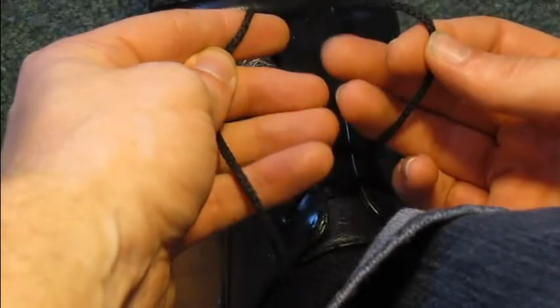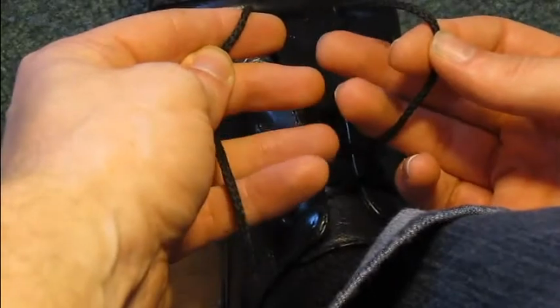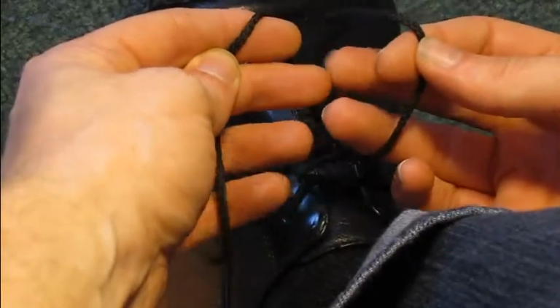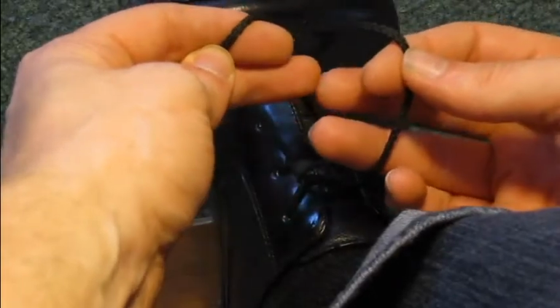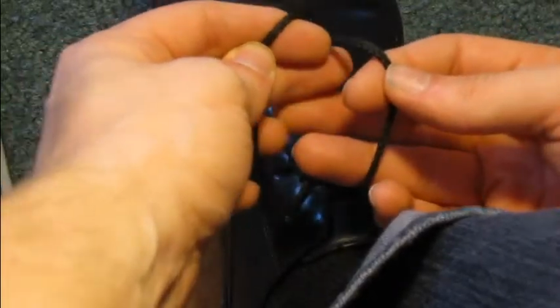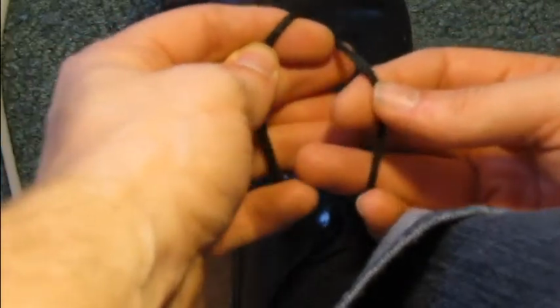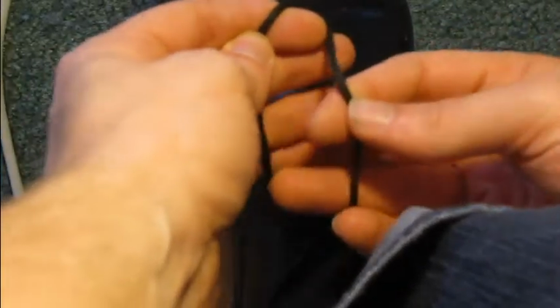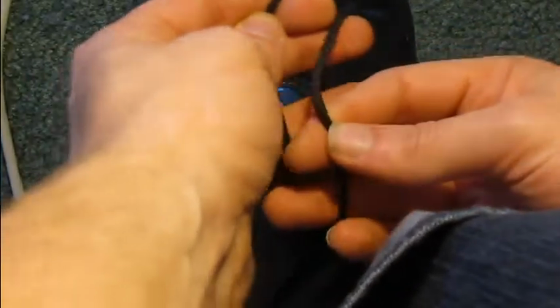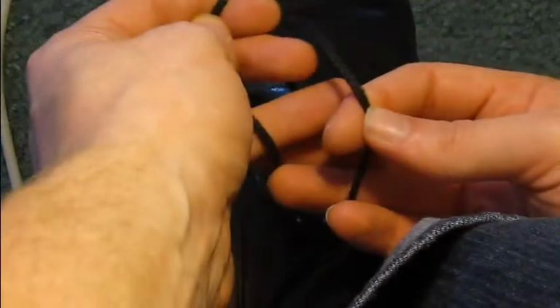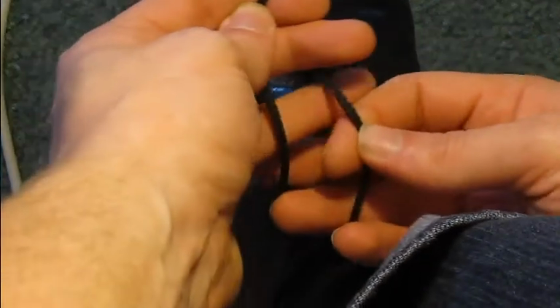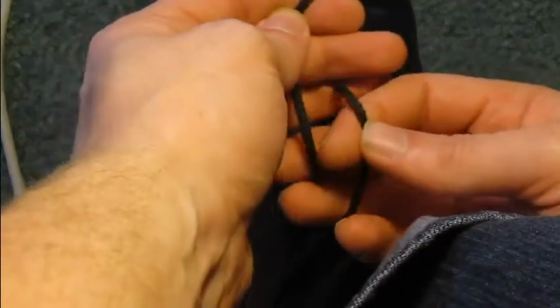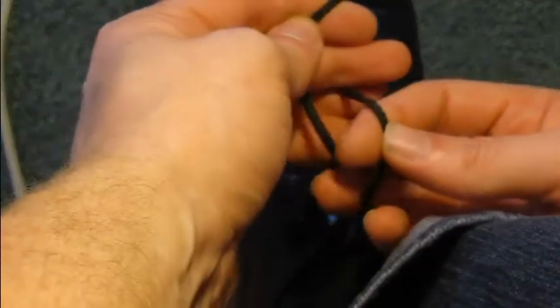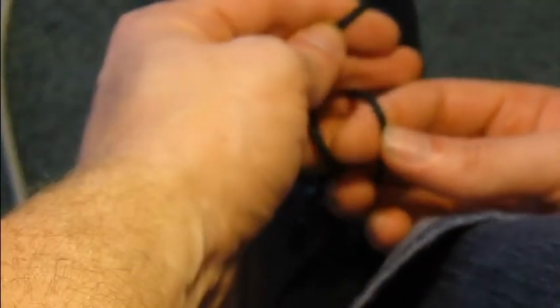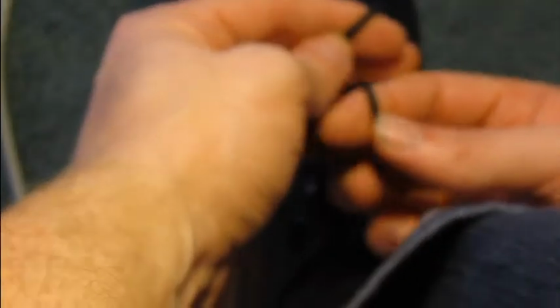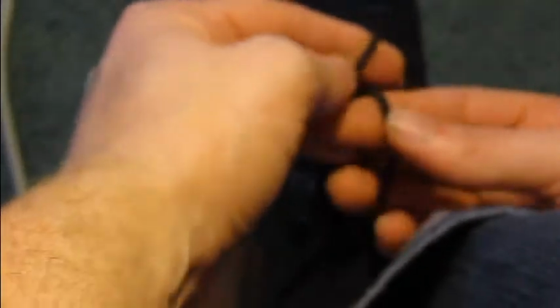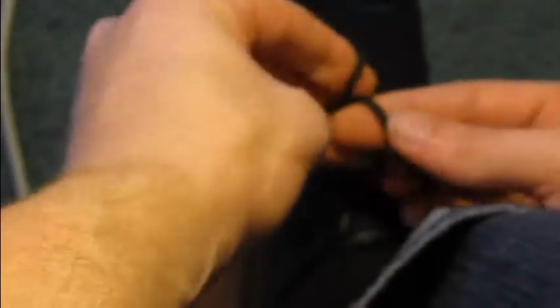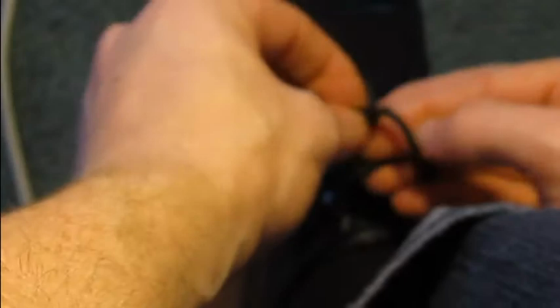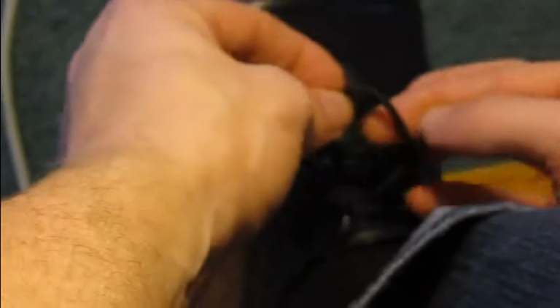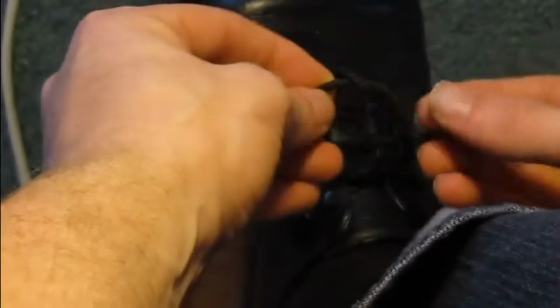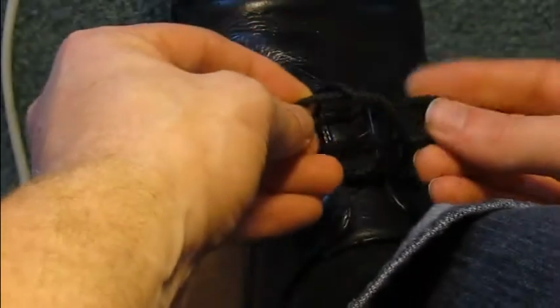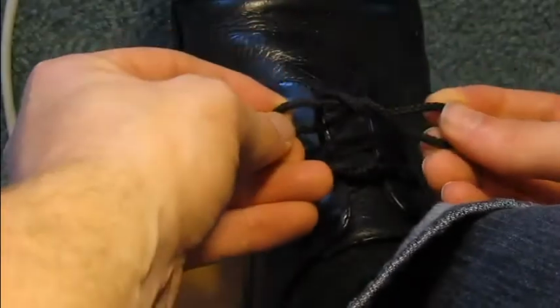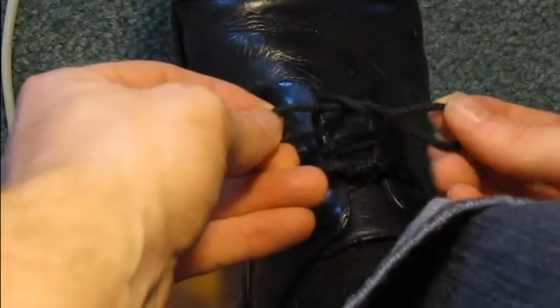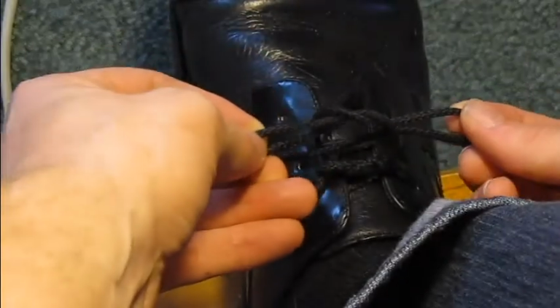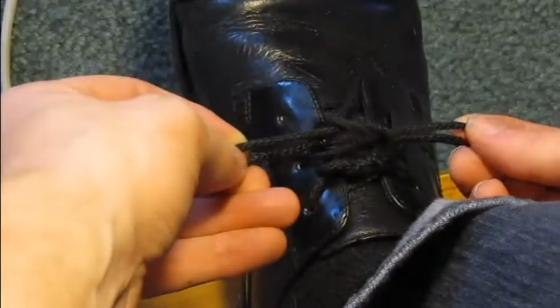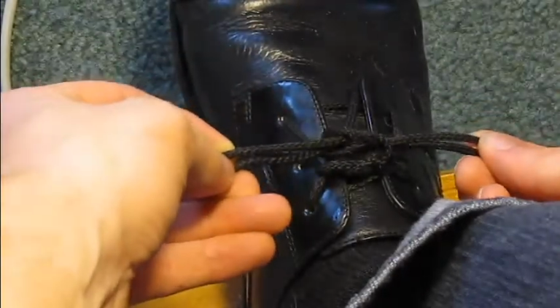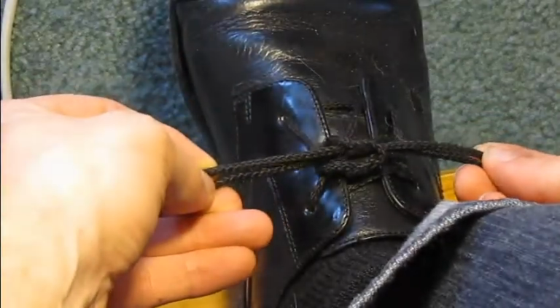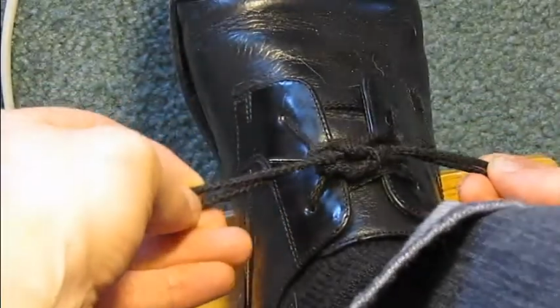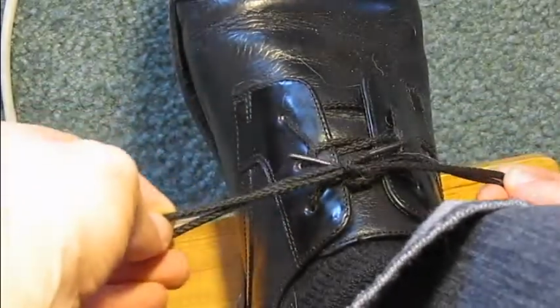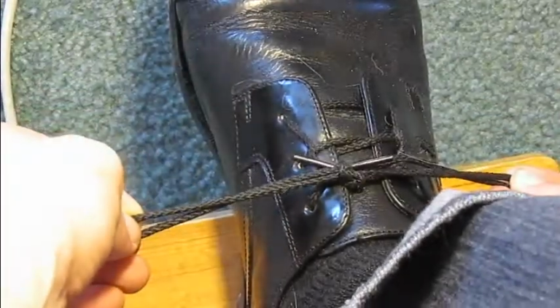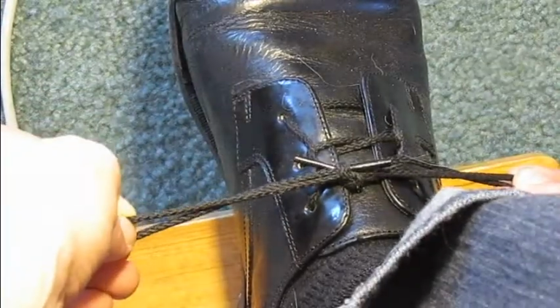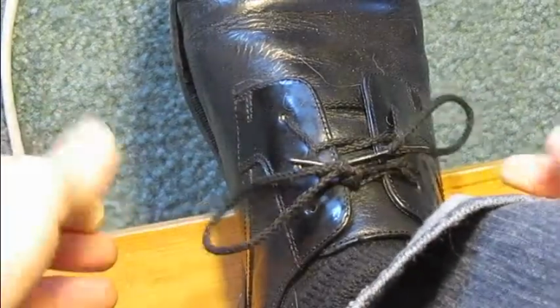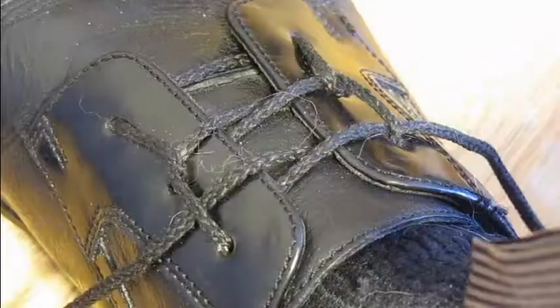Then, using your middle and ring fingers, exchange the loose ends through the loops you've created. This will cause the loops to collapse on each other, forming a knot.